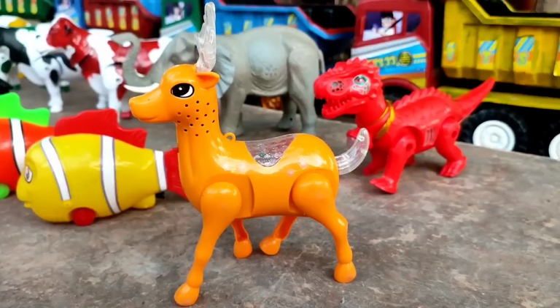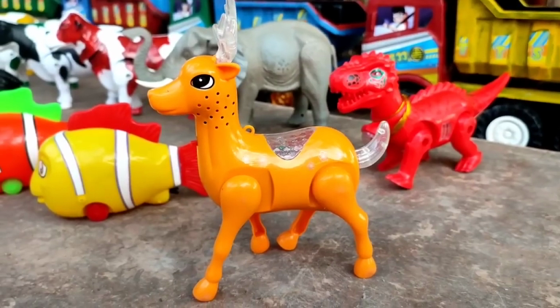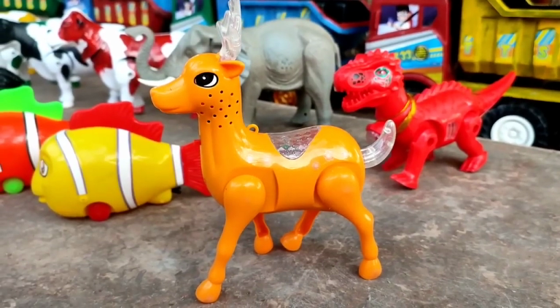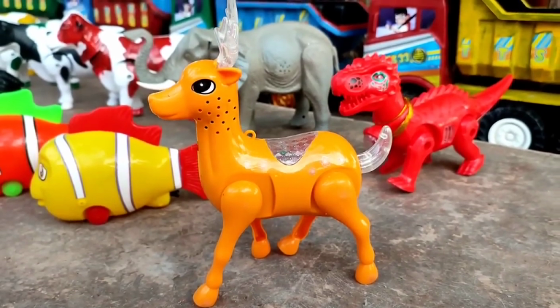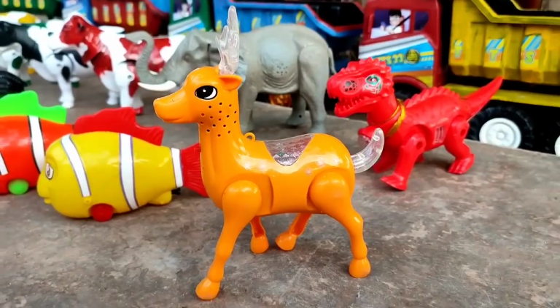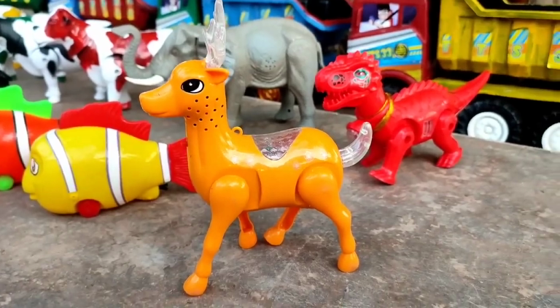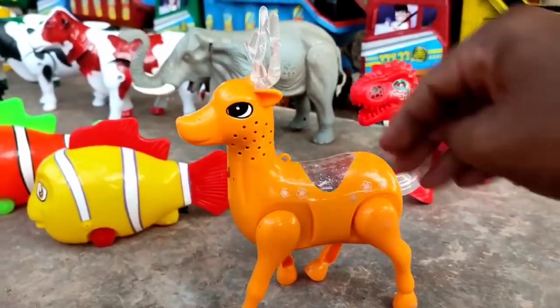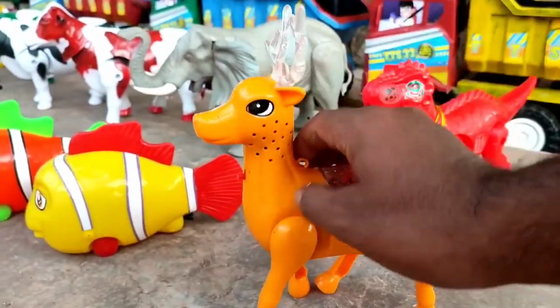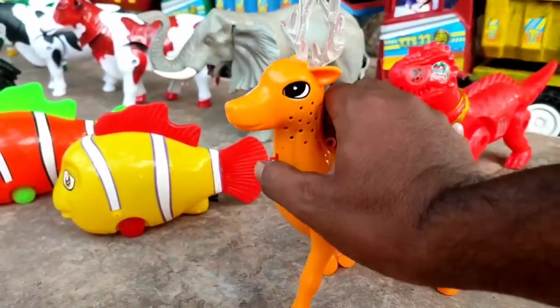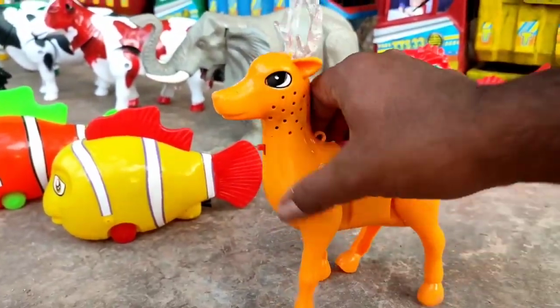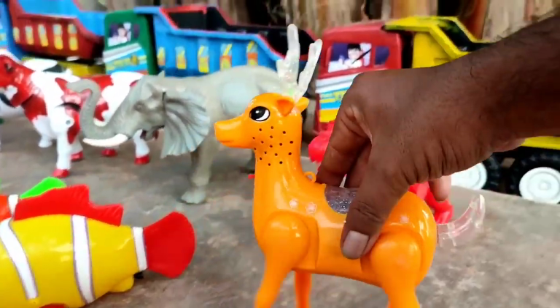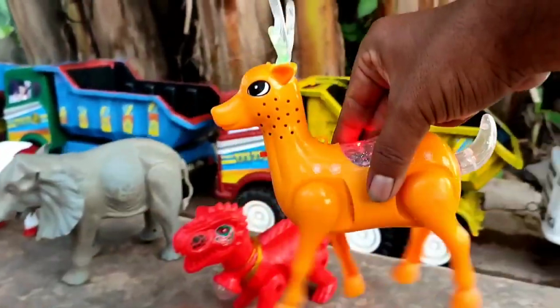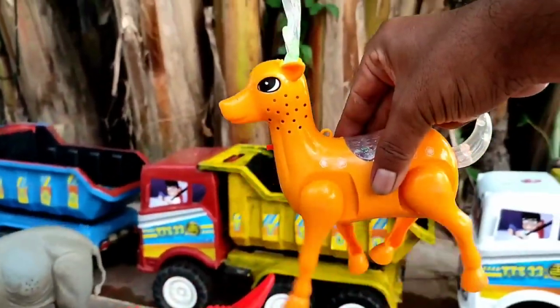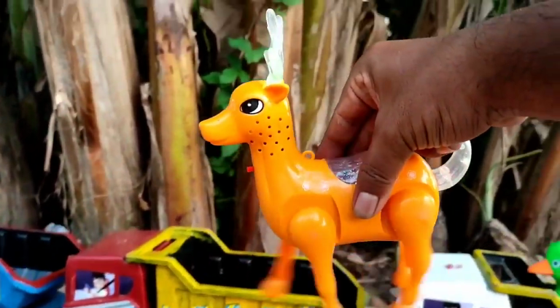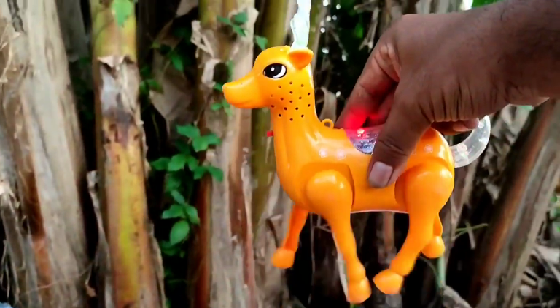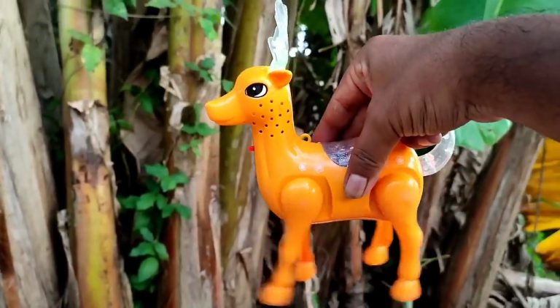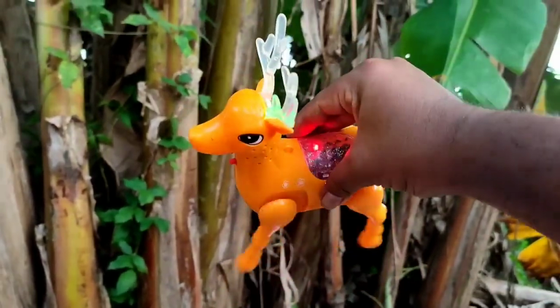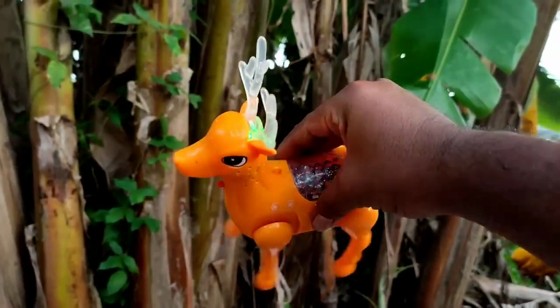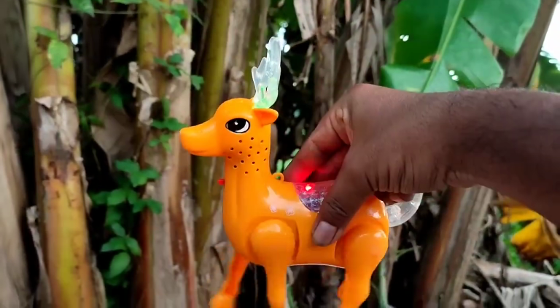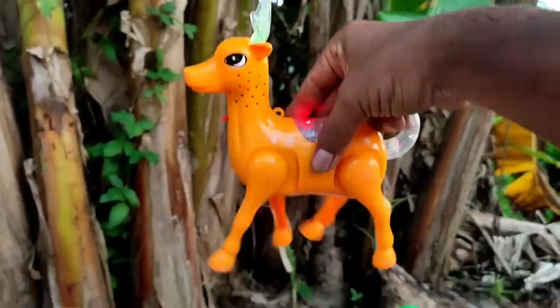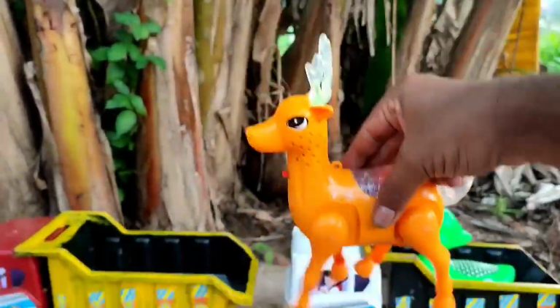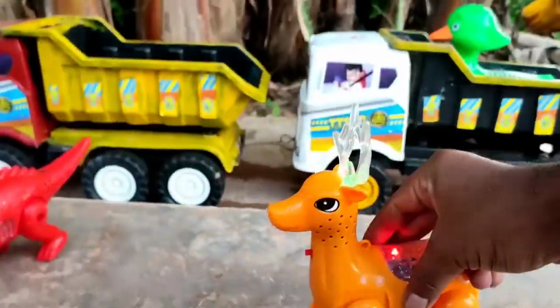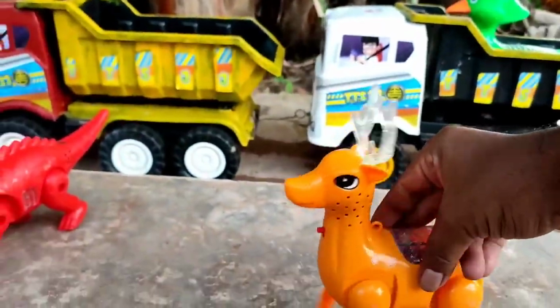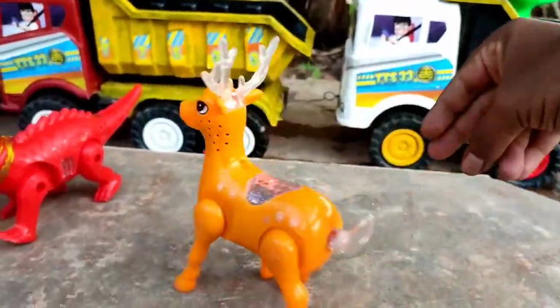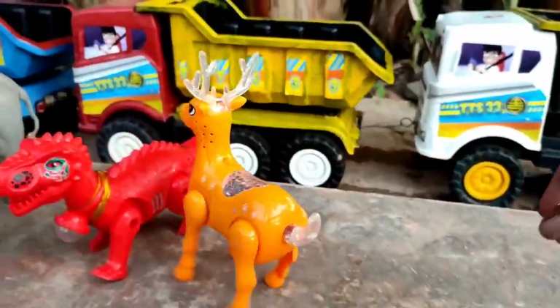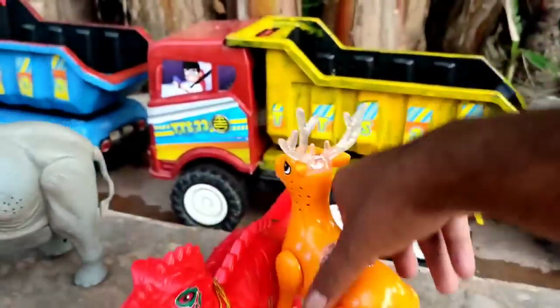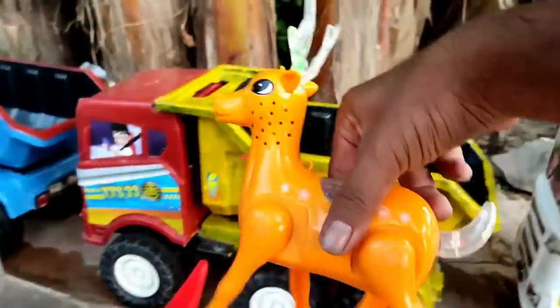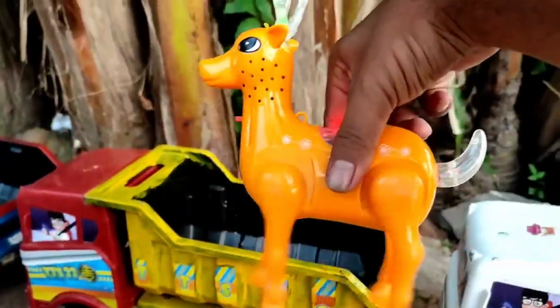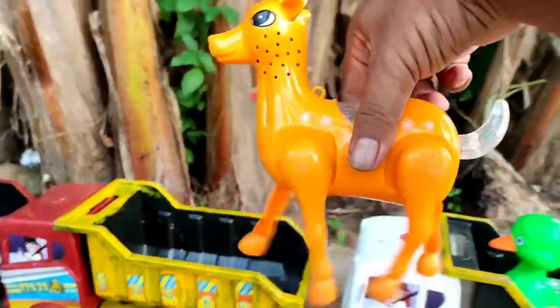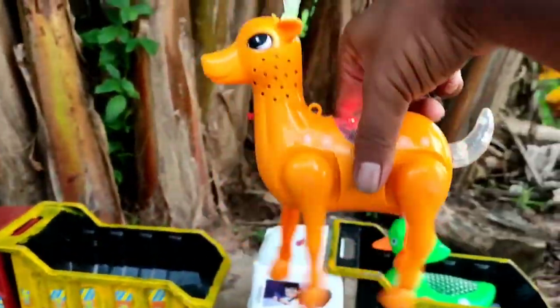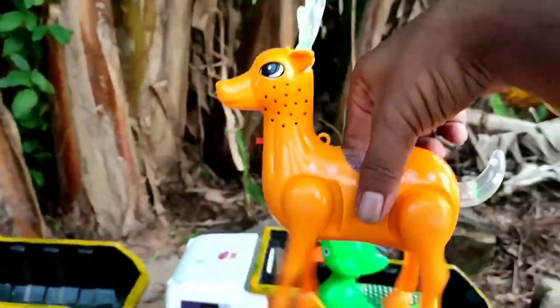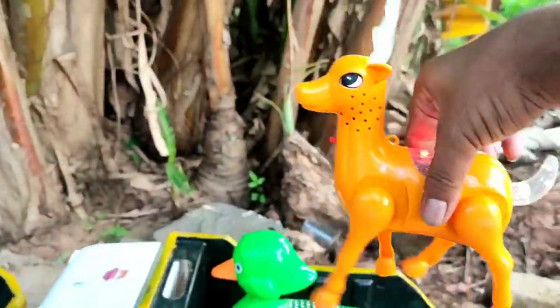Wih, ada rusak, teman. Wow, bagus sekali. Dia bisa menyala. Wantul-wantul. Kita angkut ke truk oleng.